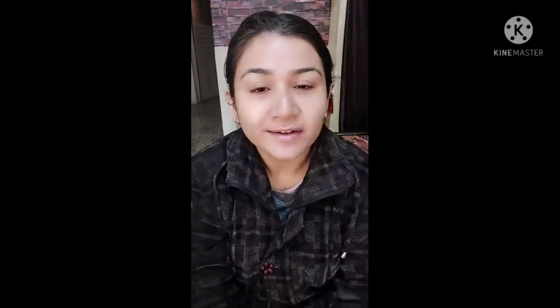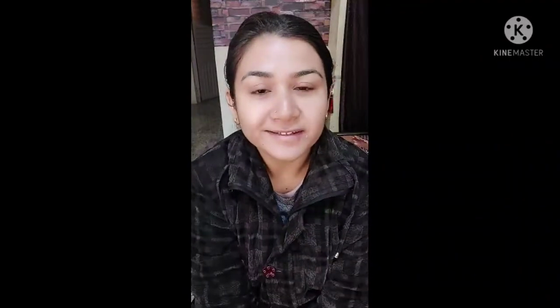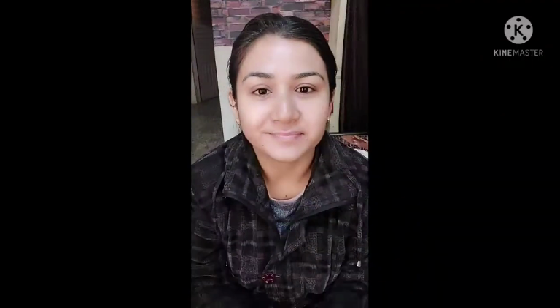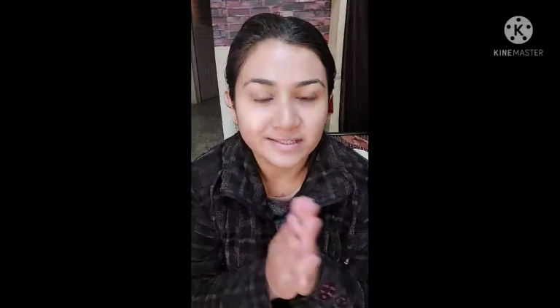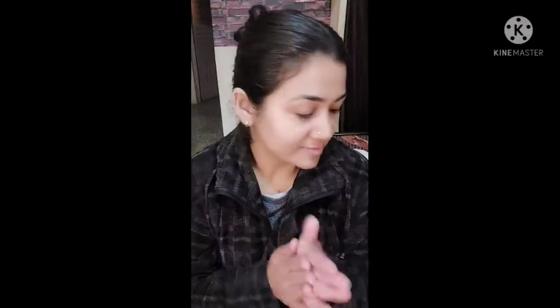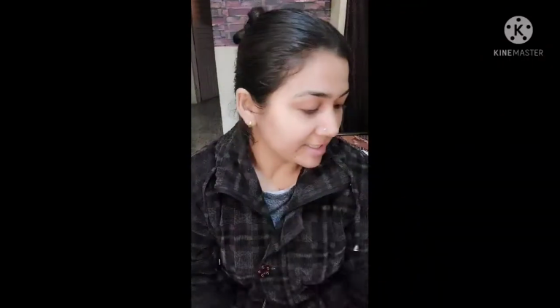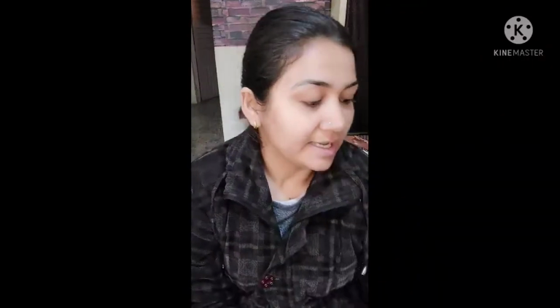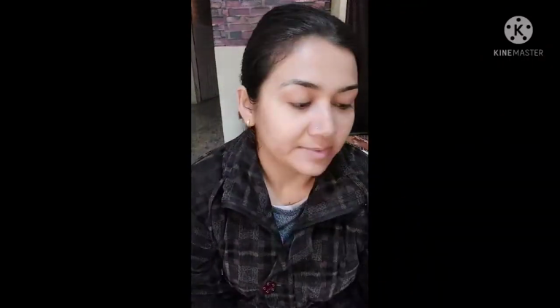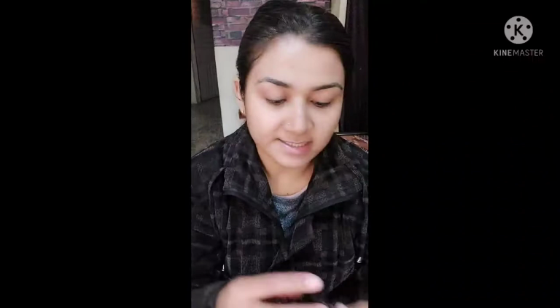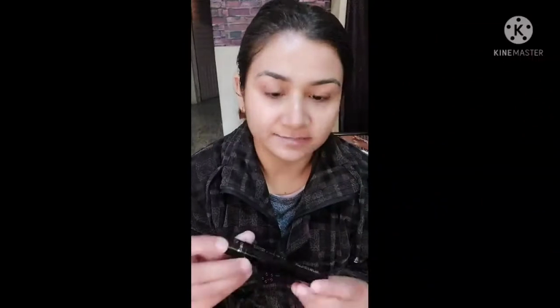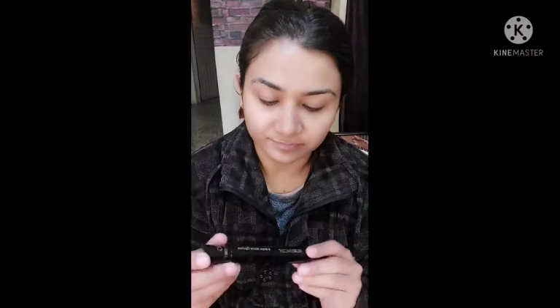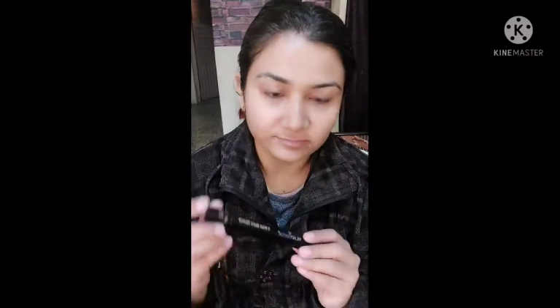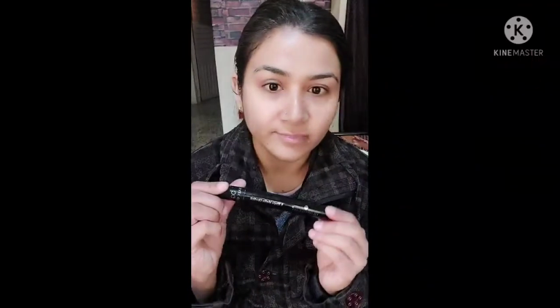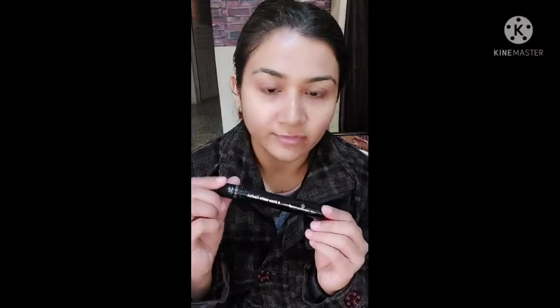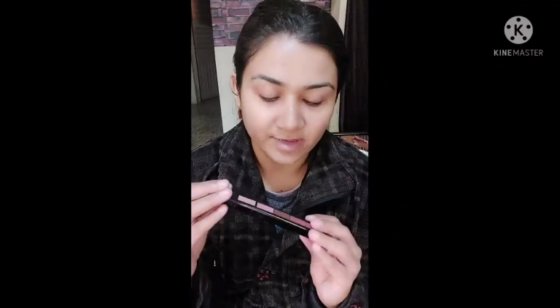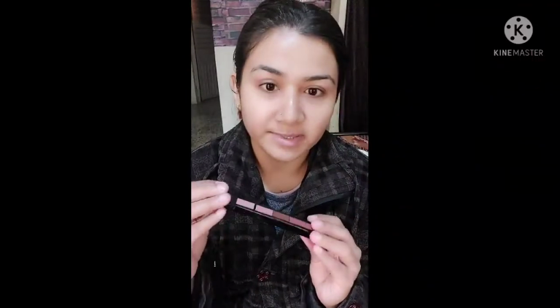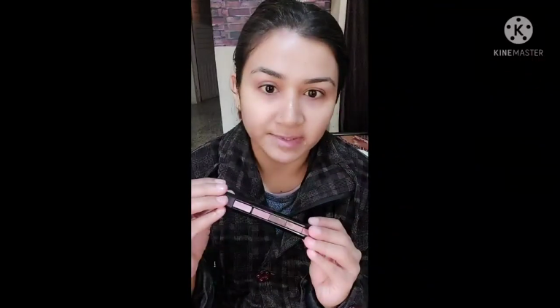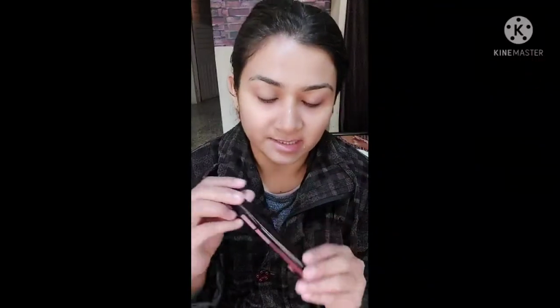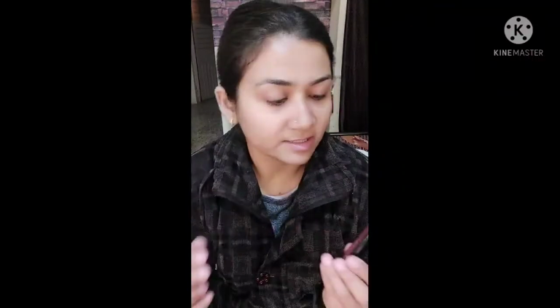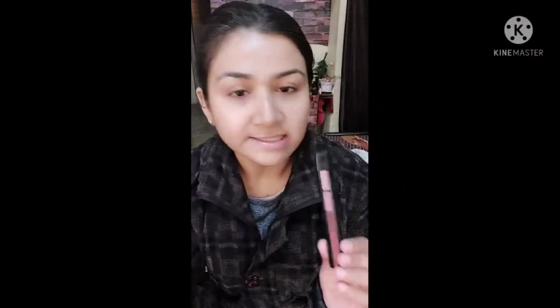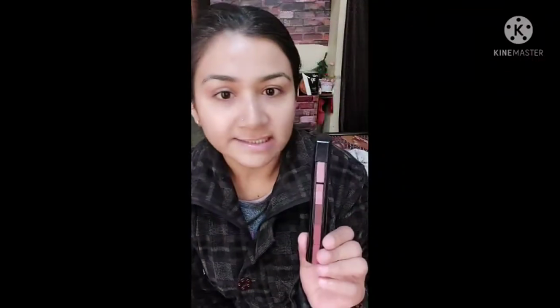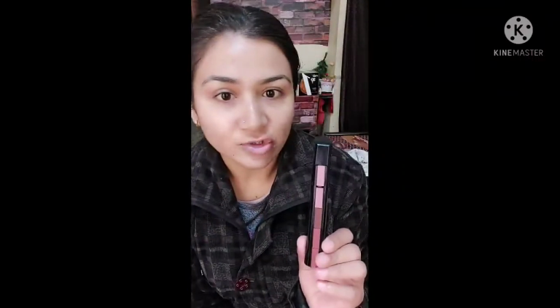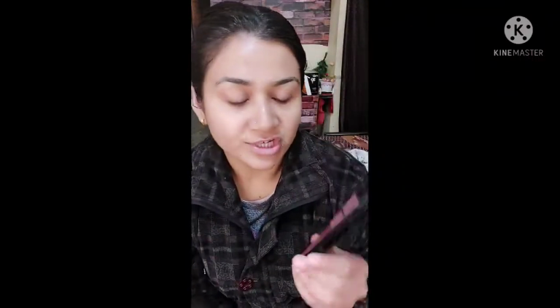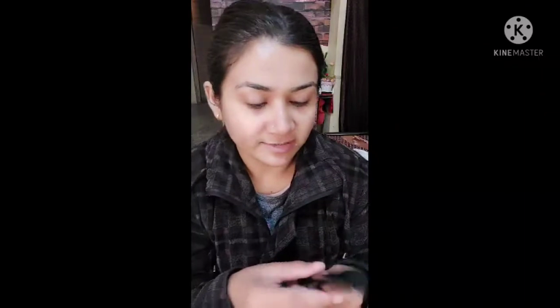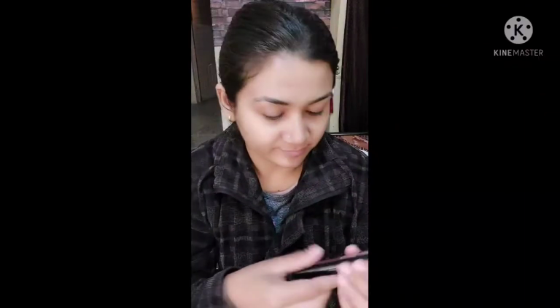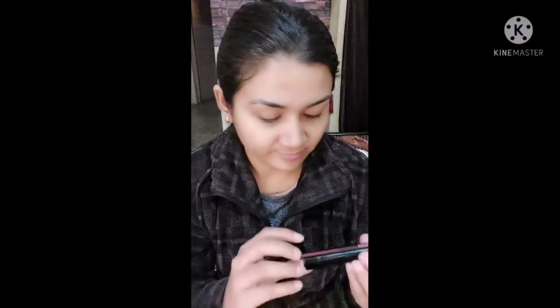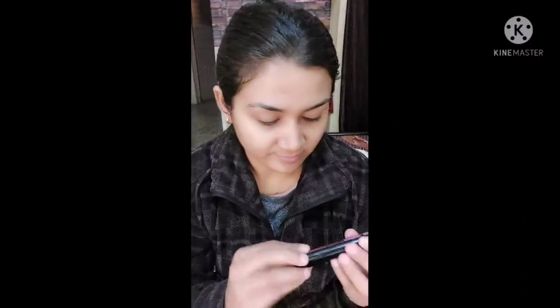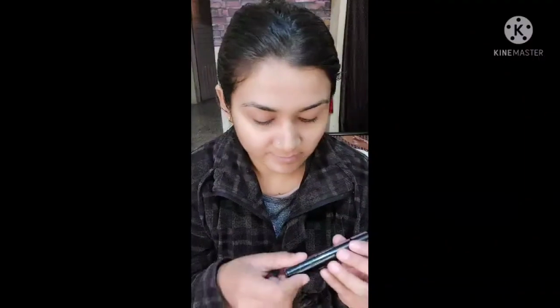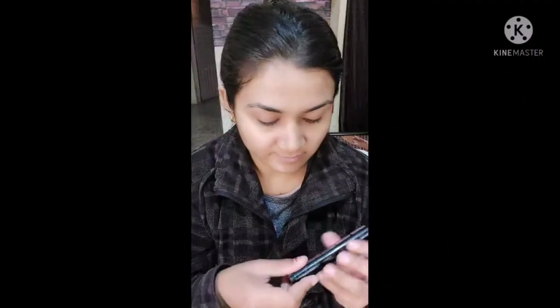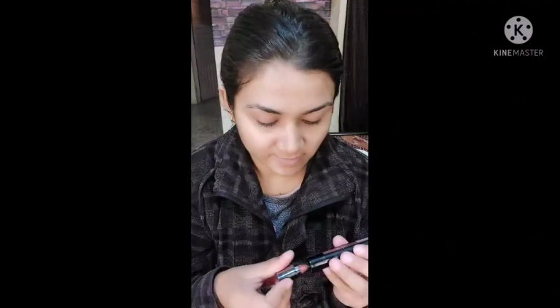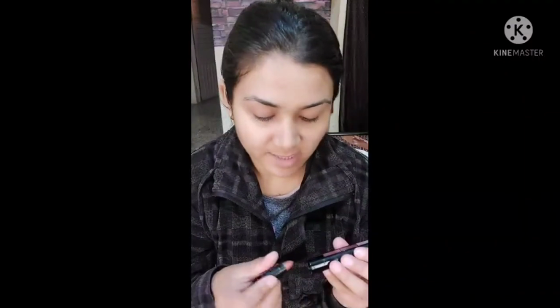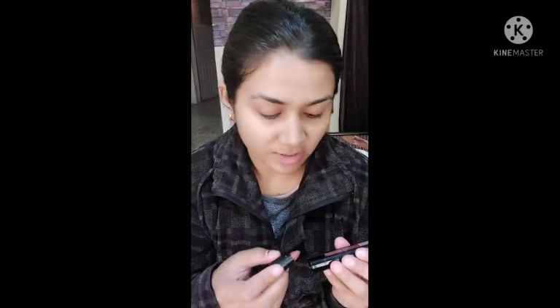After that, I apply this — 5-1 lip color. That is nude shade. I'm going to try today.